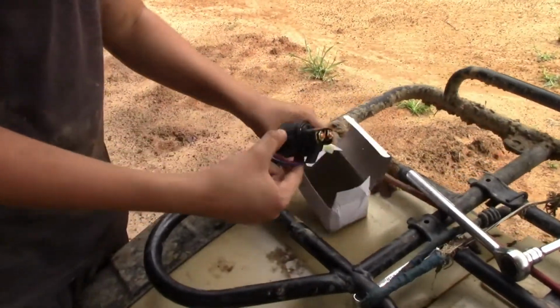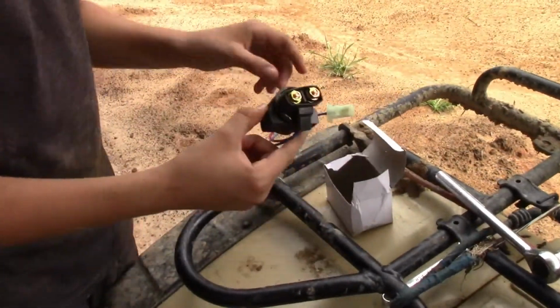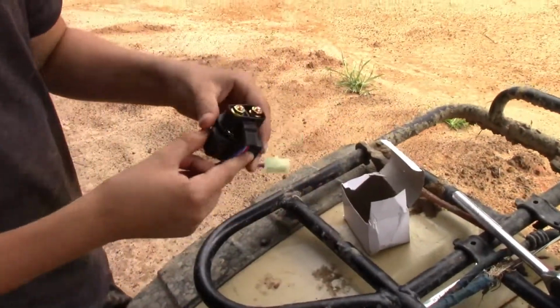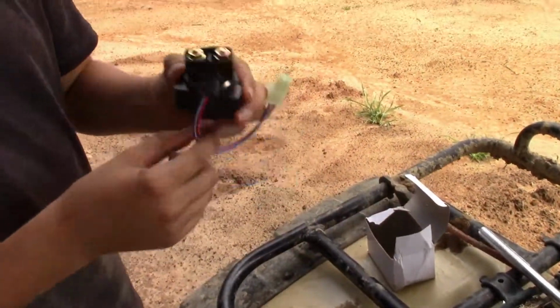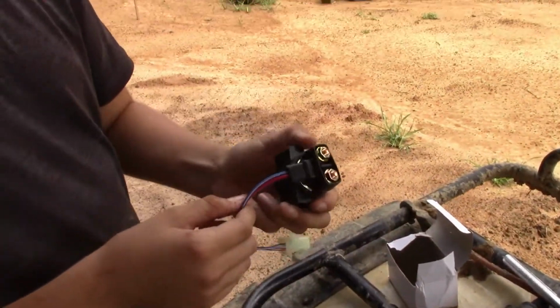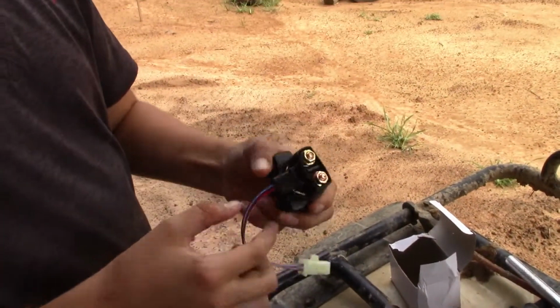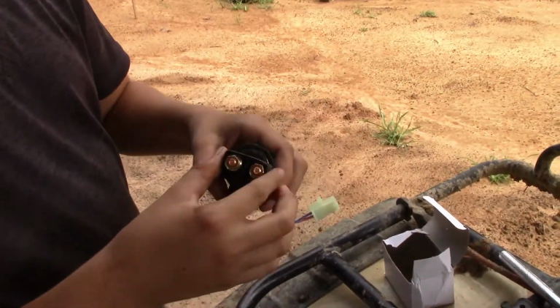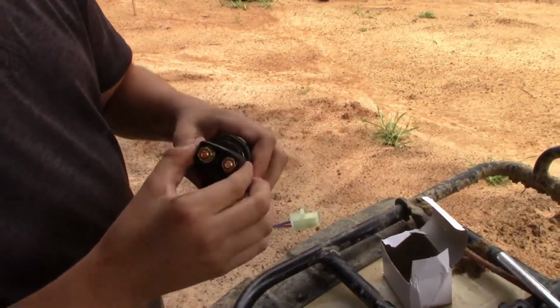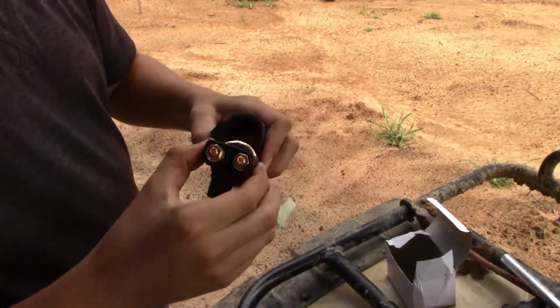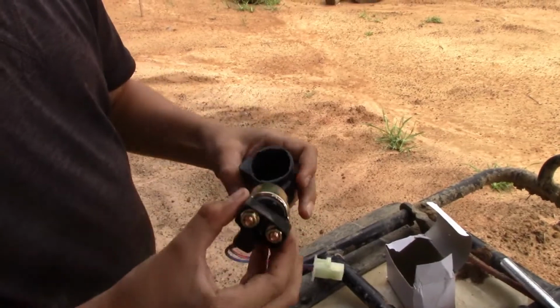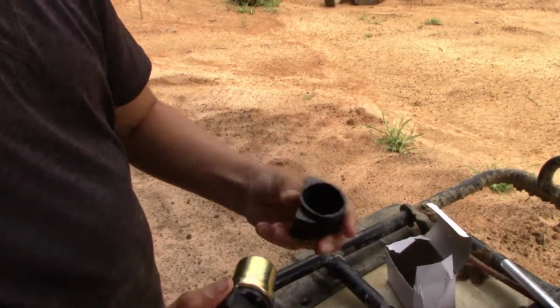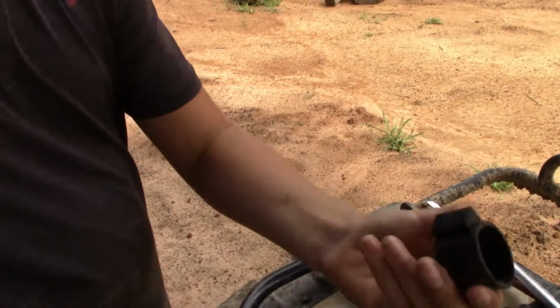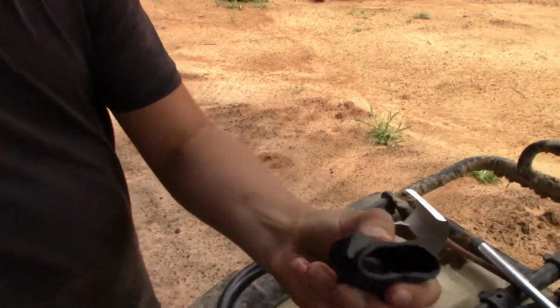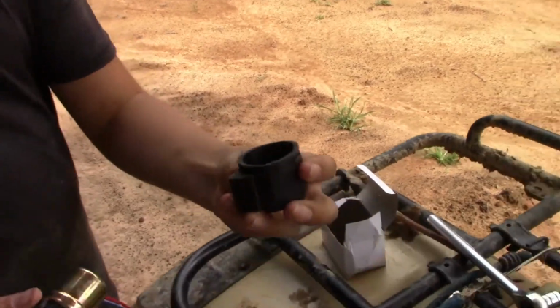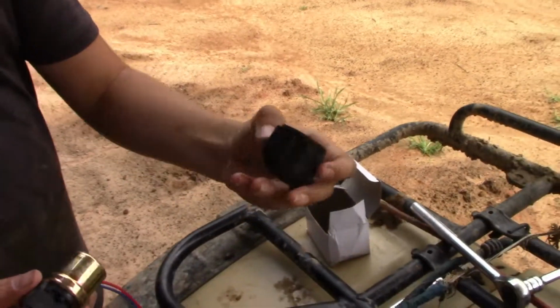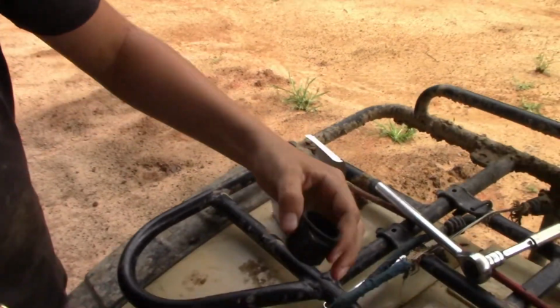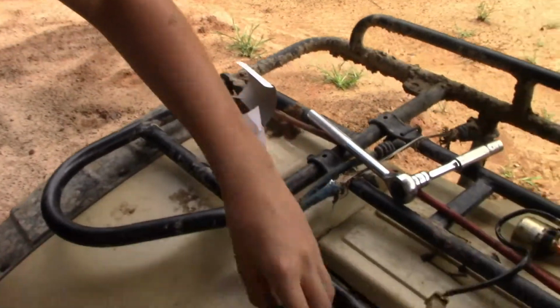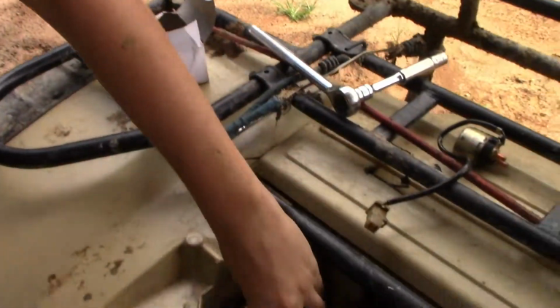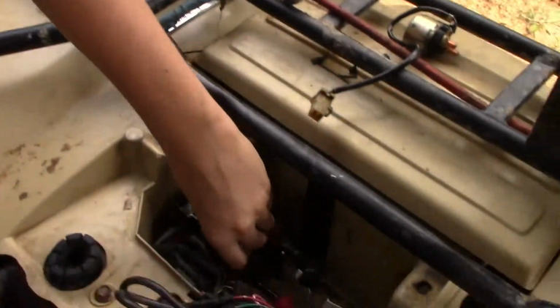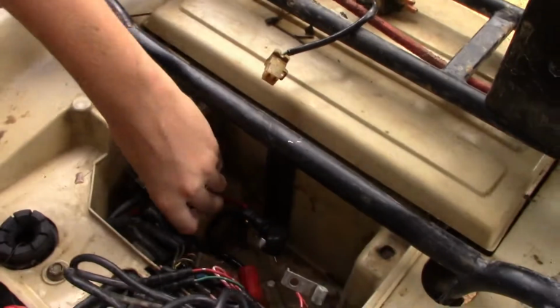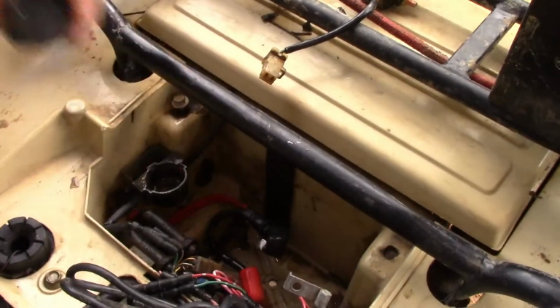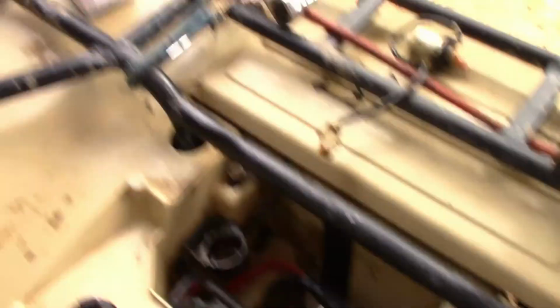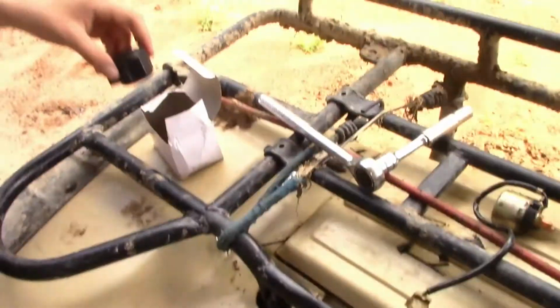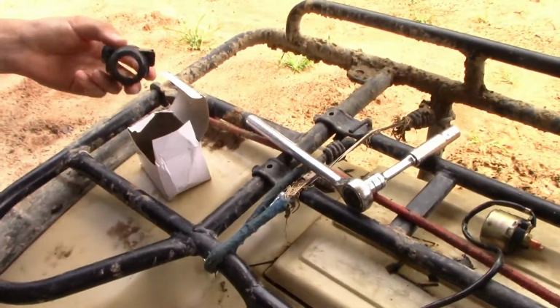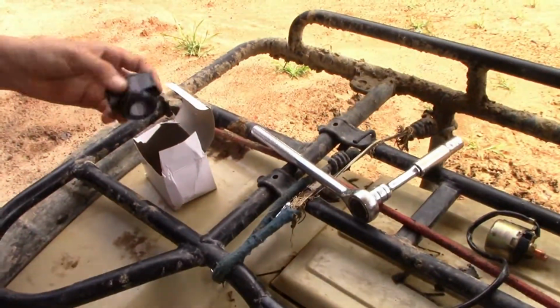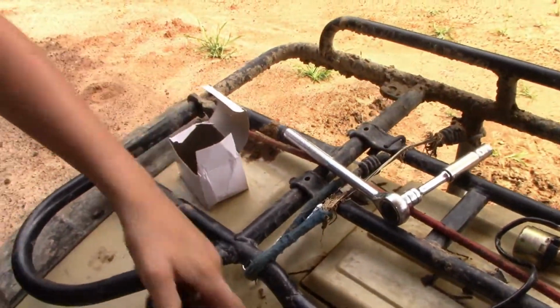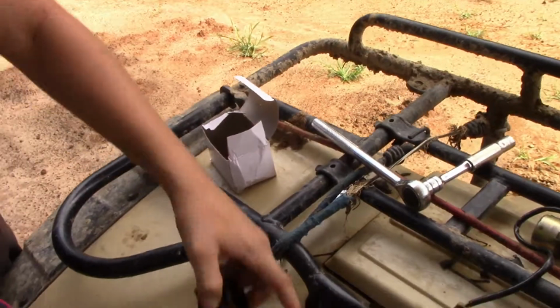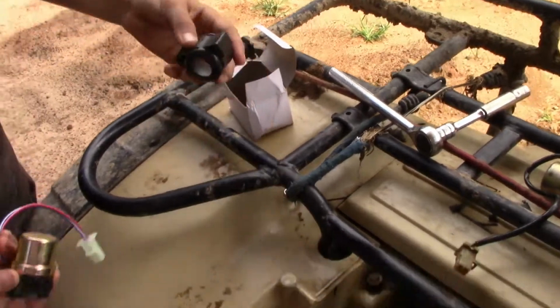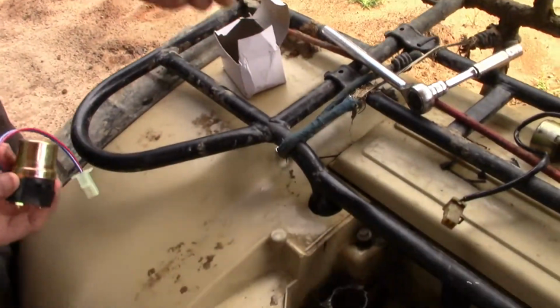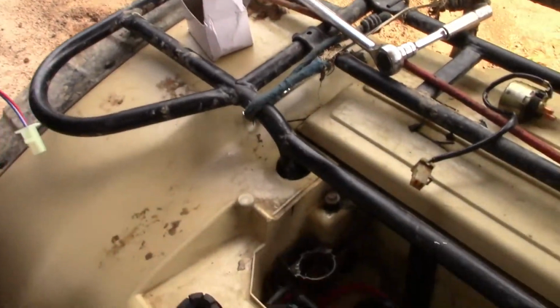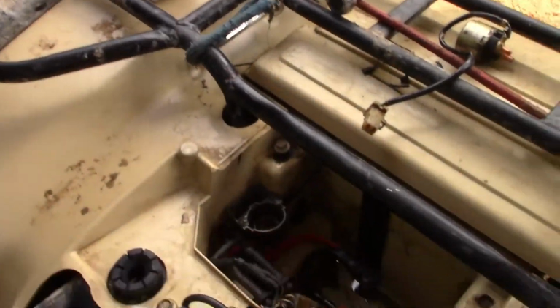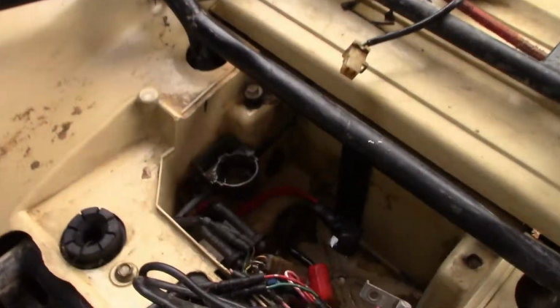This is the new one. Now this is just a pouch that slips on right there, but that one is hard to get off so I'm just going to leave it on.